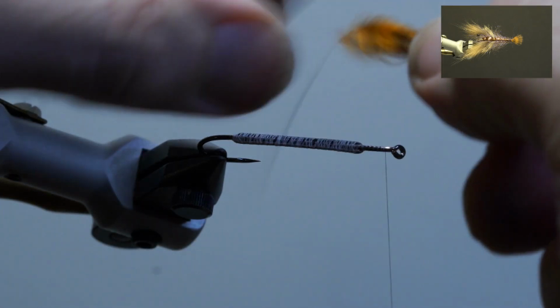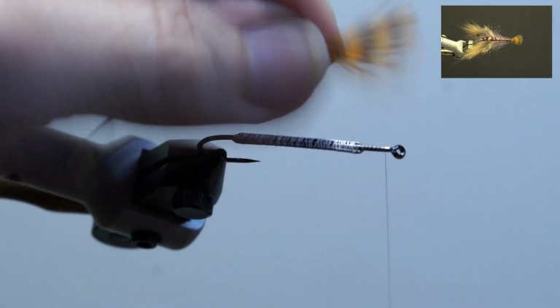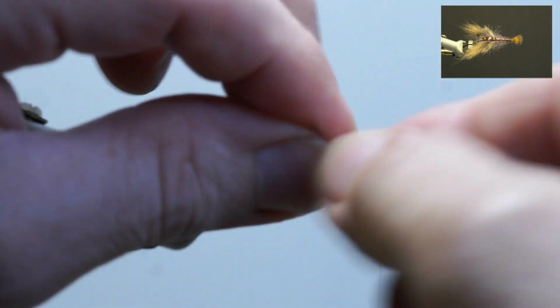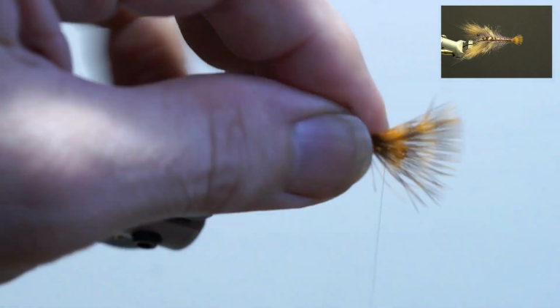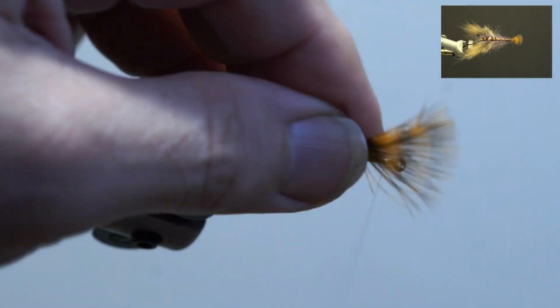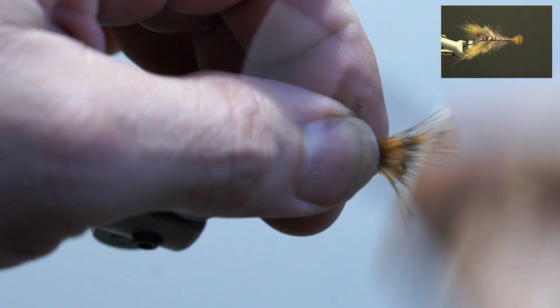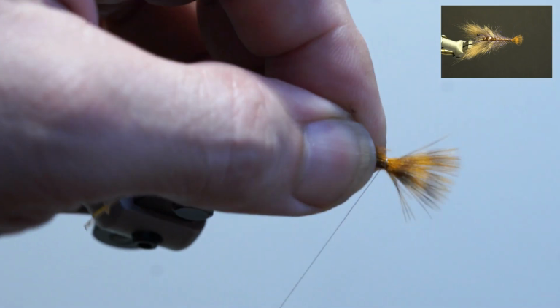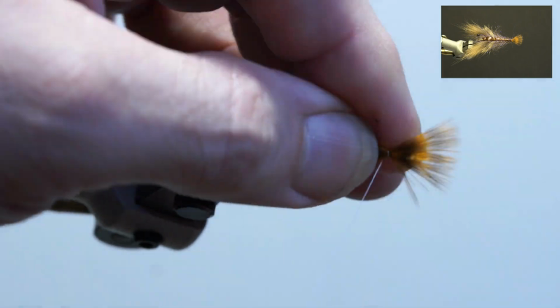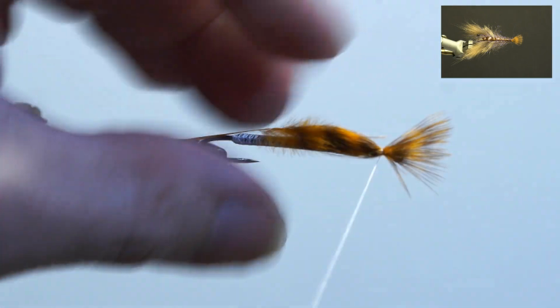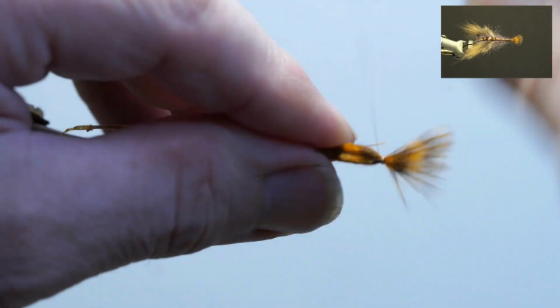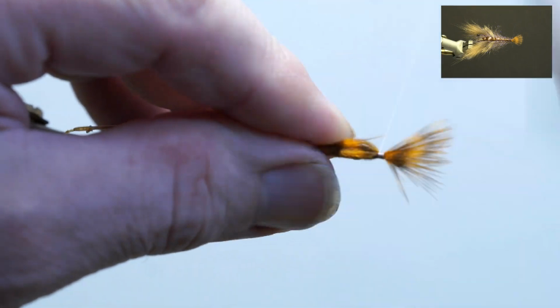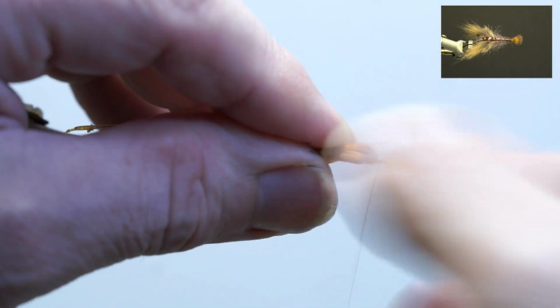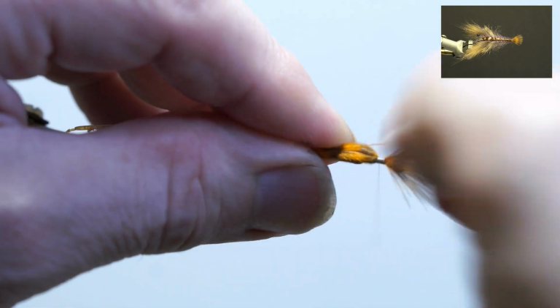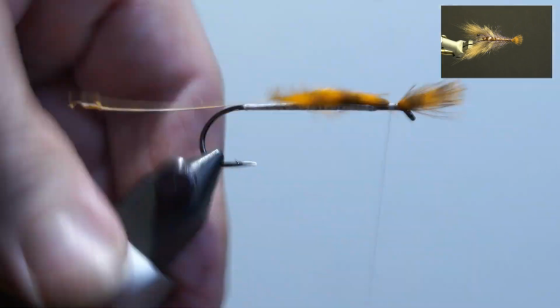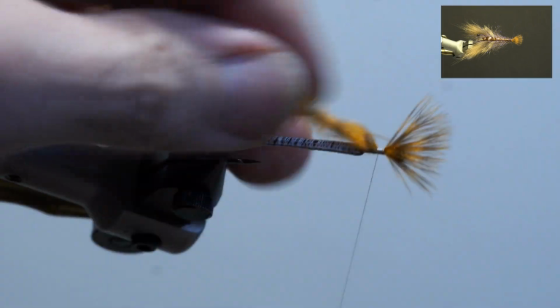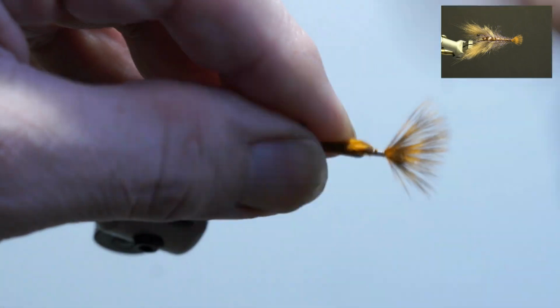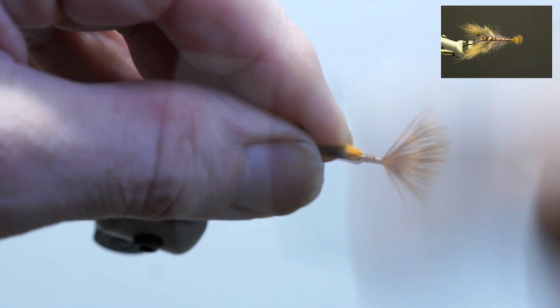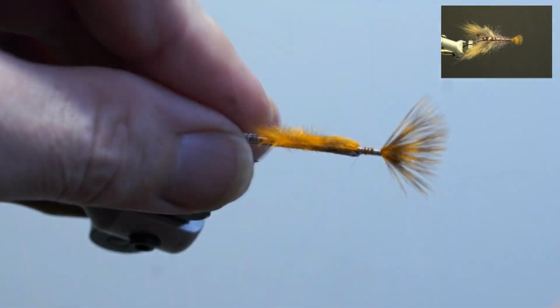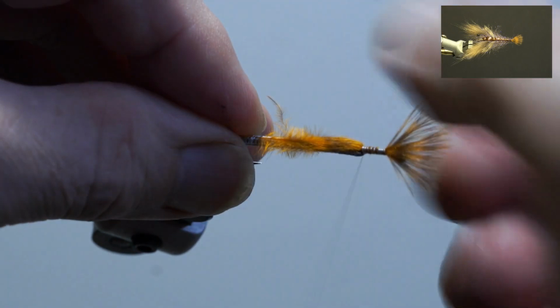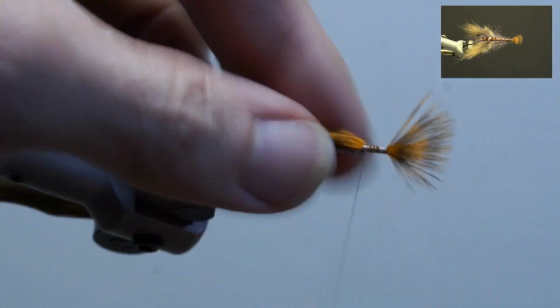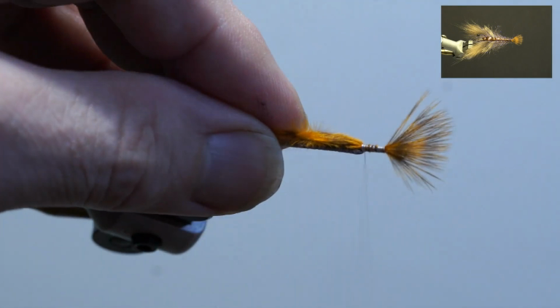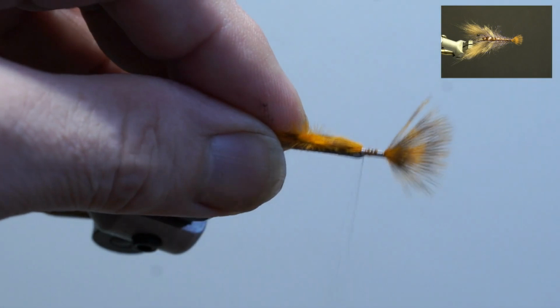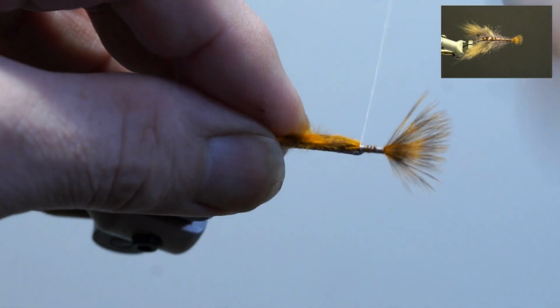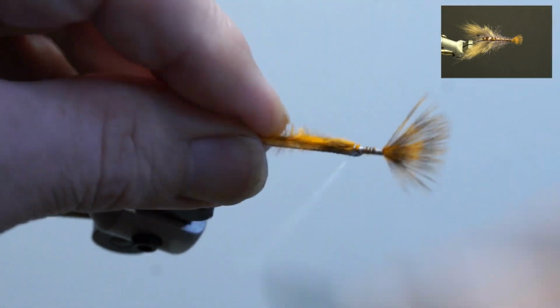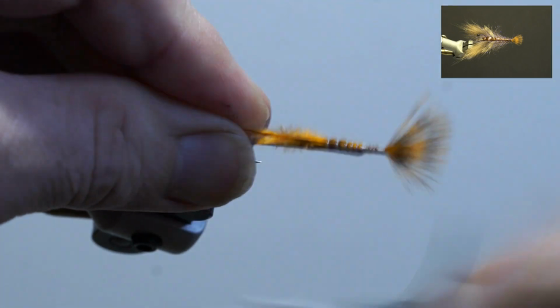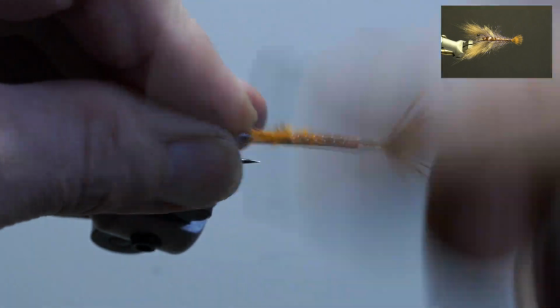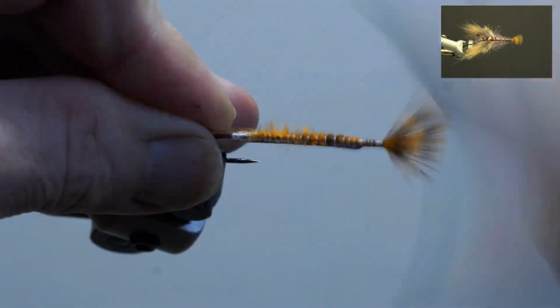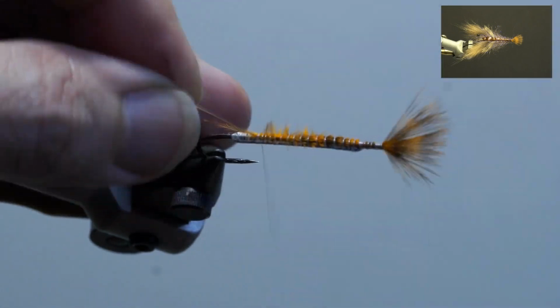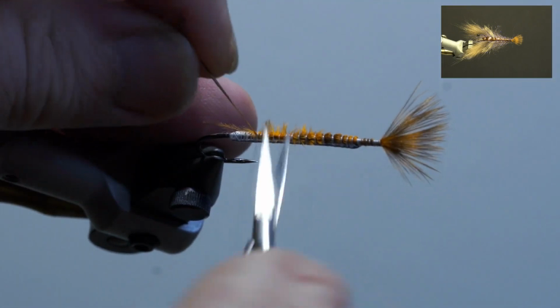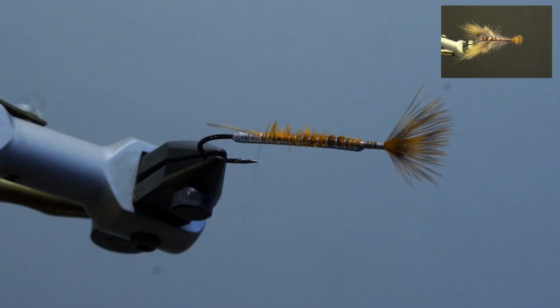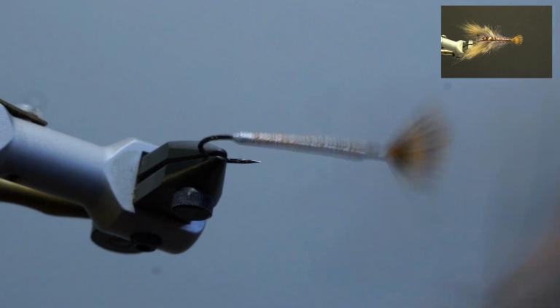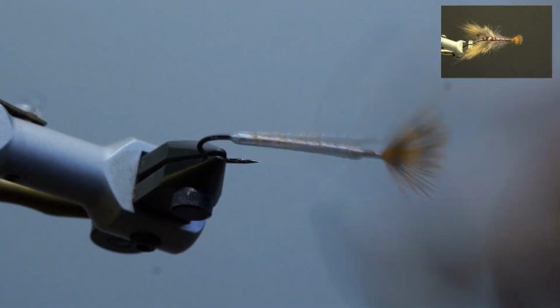Next, tie in the golden brown grizzly marabou tips behind the eye as the tail. Secure along the weighted portion of the hook and trim the excess. Build up the thread, whip finish, and add head cement.